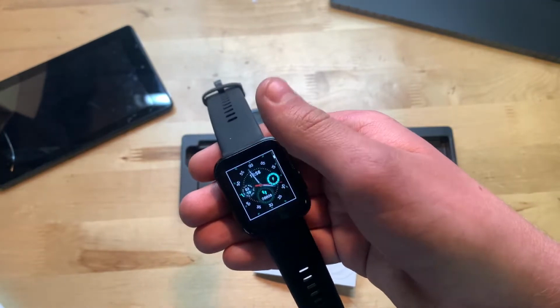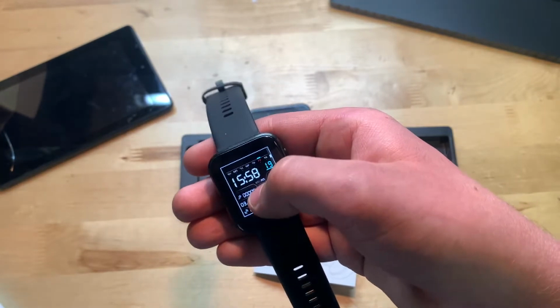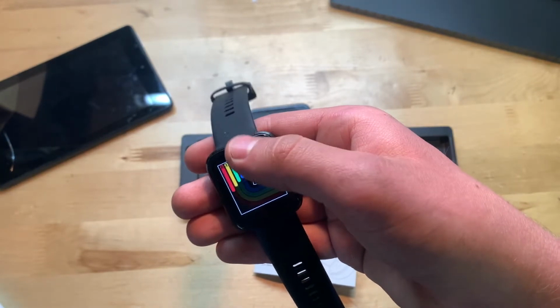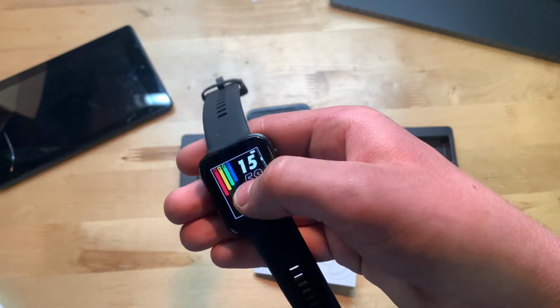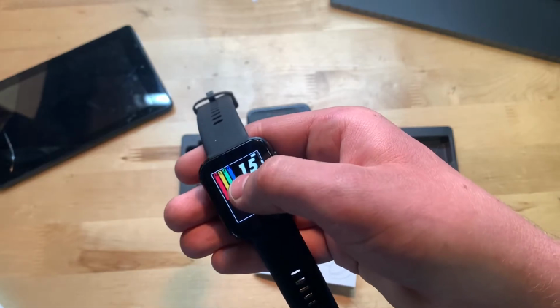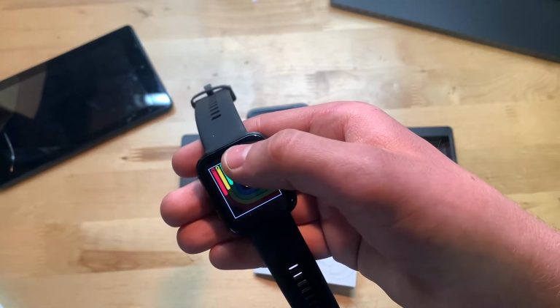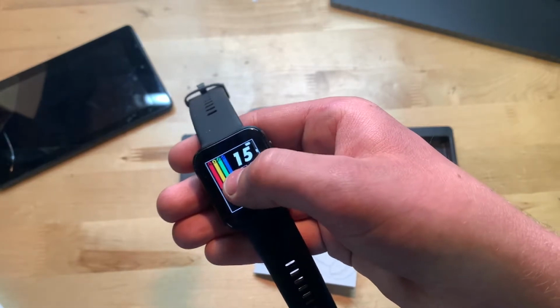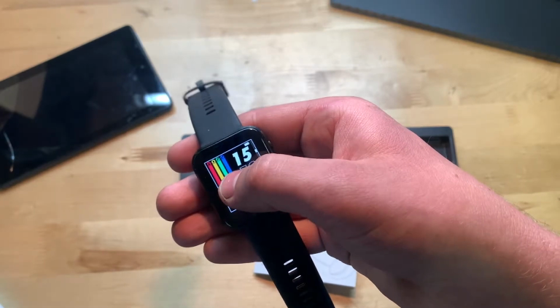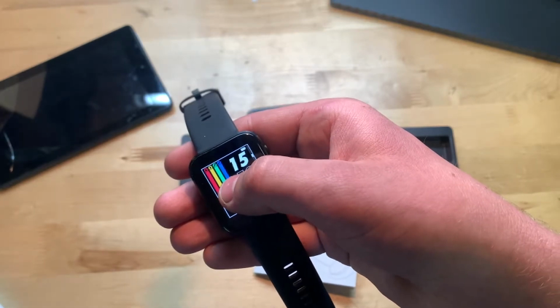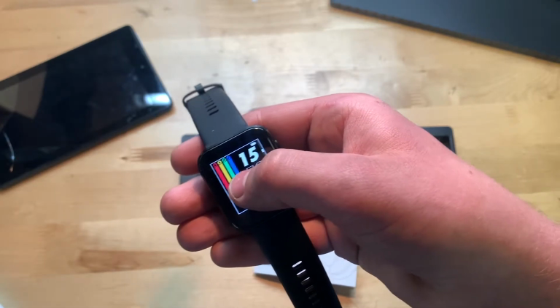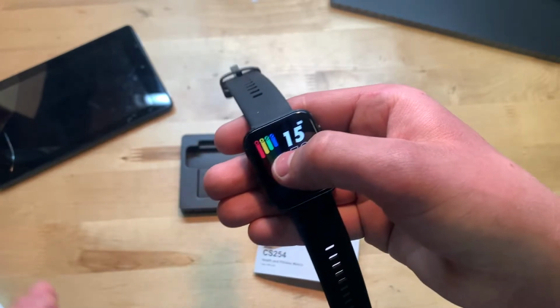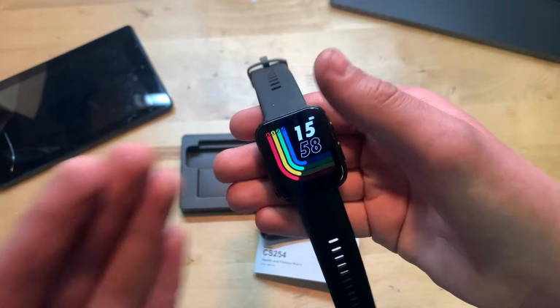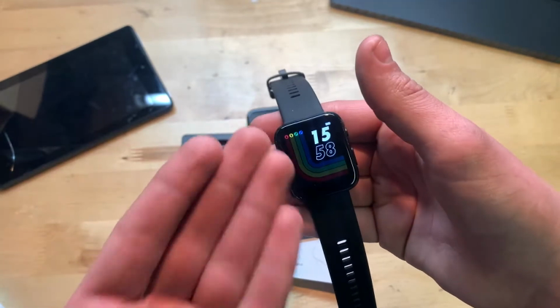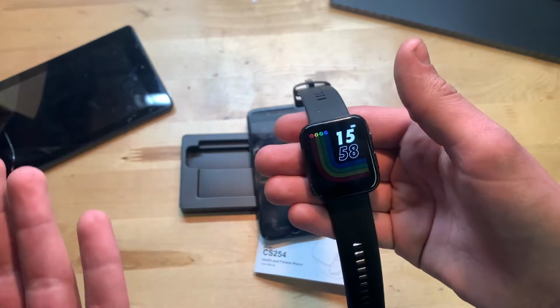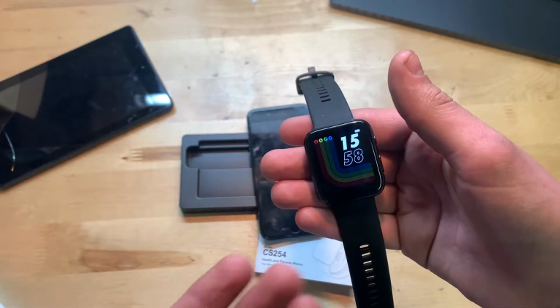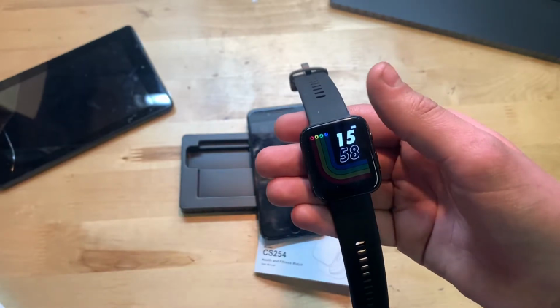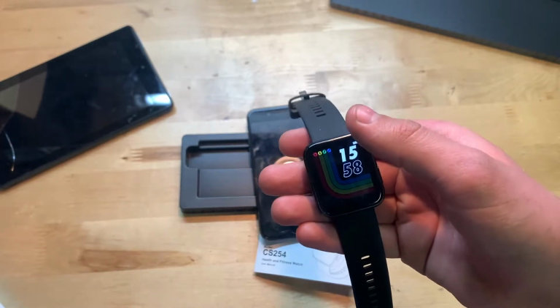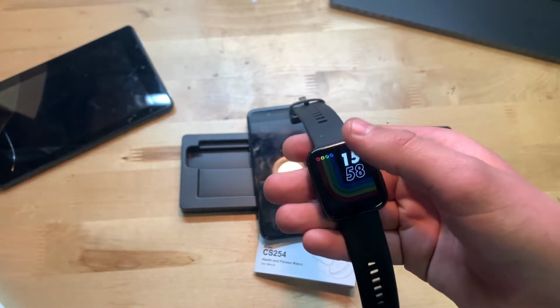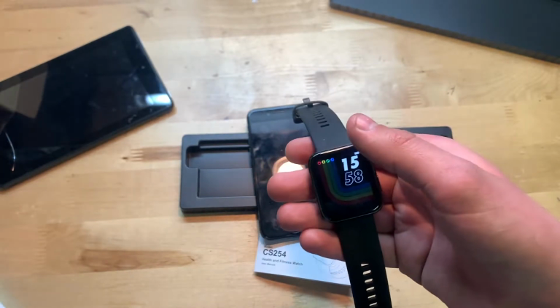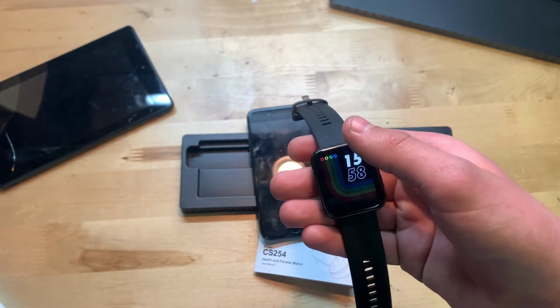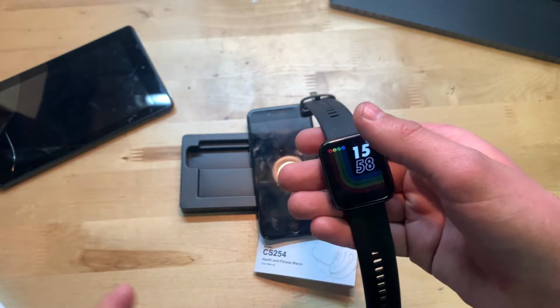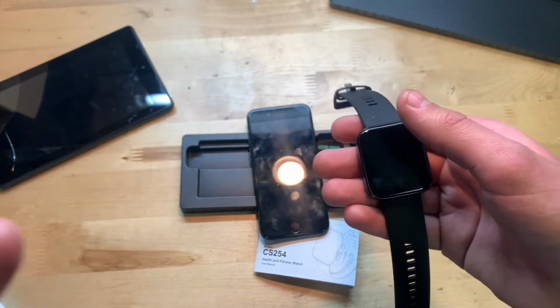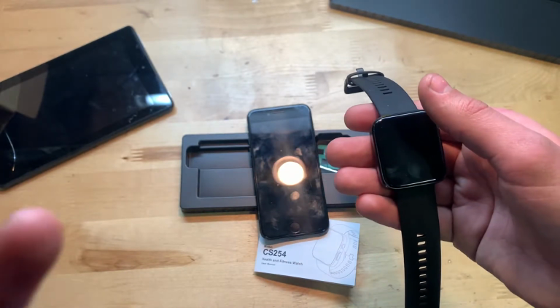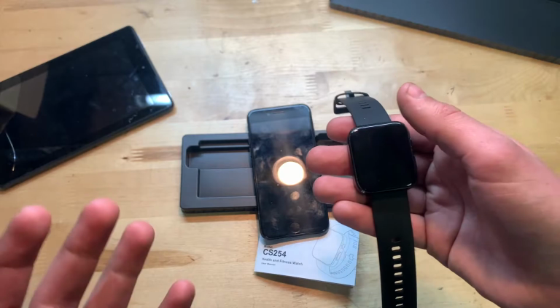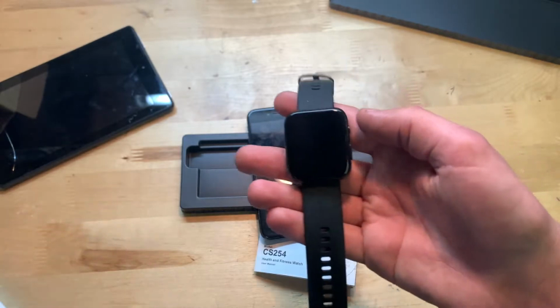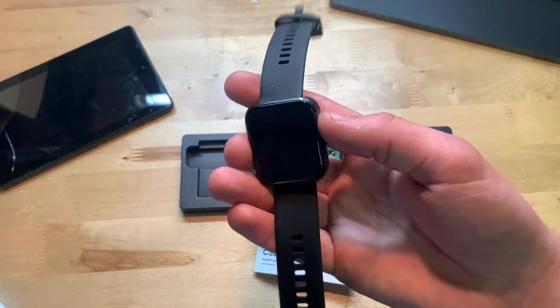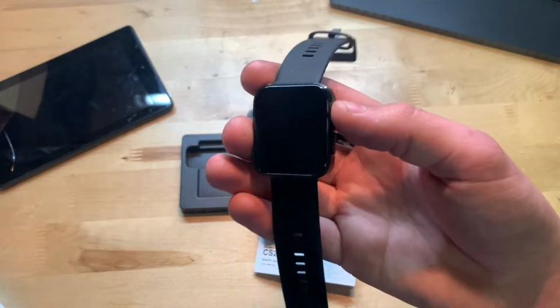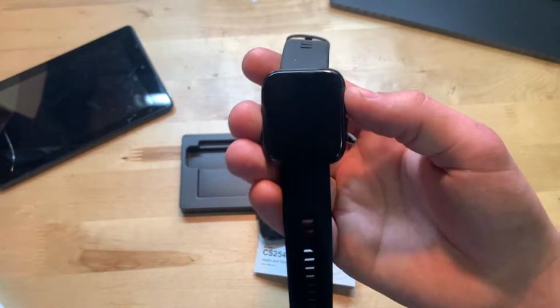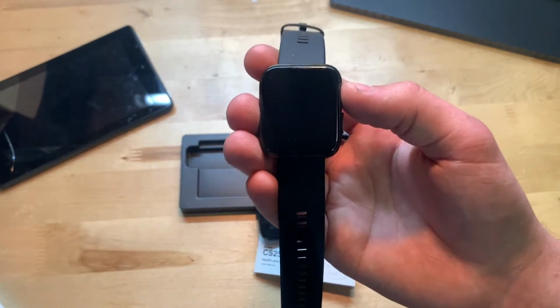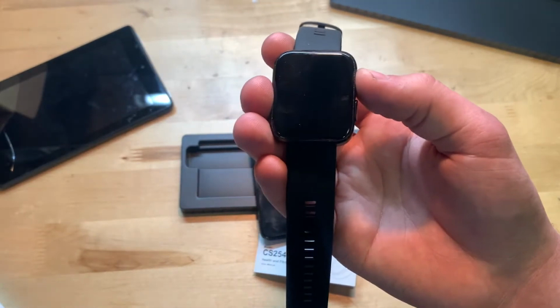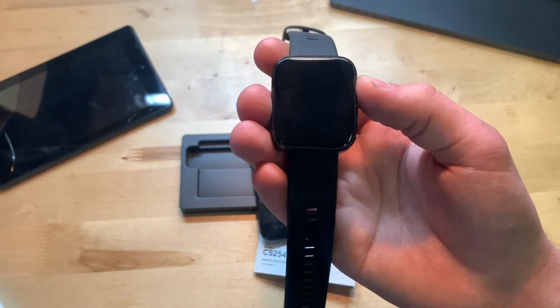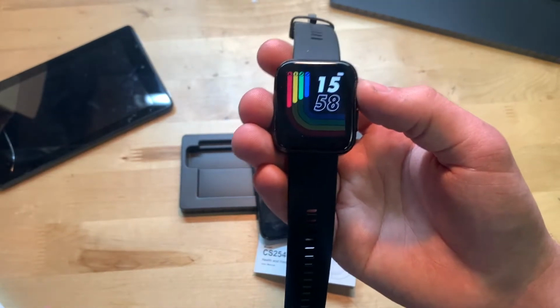This thing is kind of clunky, I'll be honest. It takes a second to do everything, and sometimes when you mean to hold on the screen — for example to change the watch face — it registers it as a quick click and opens the settings app instead.